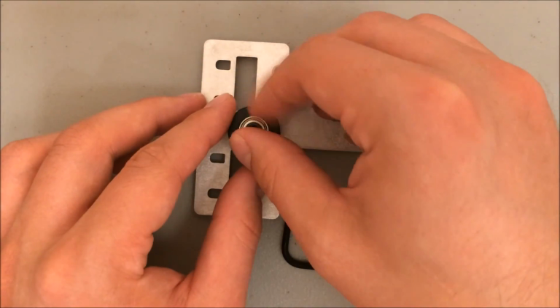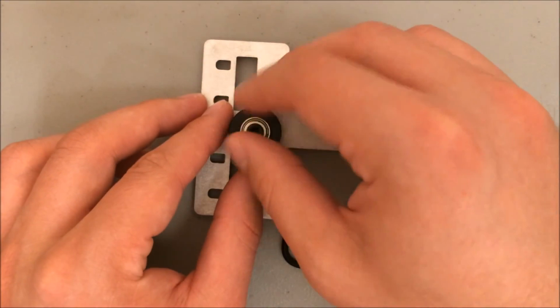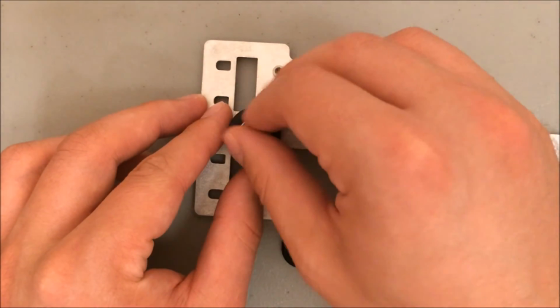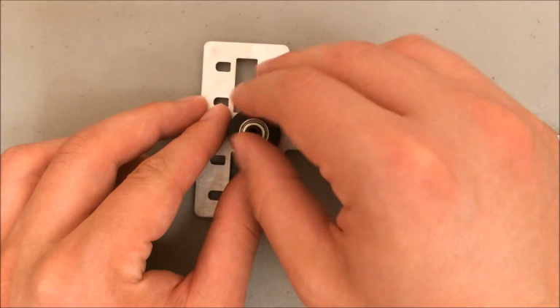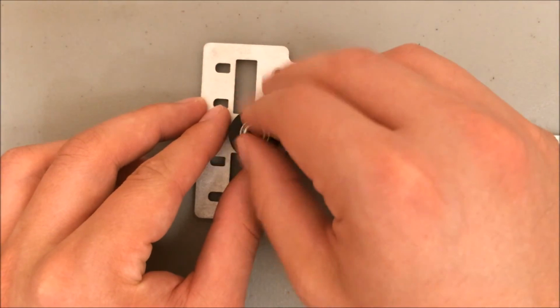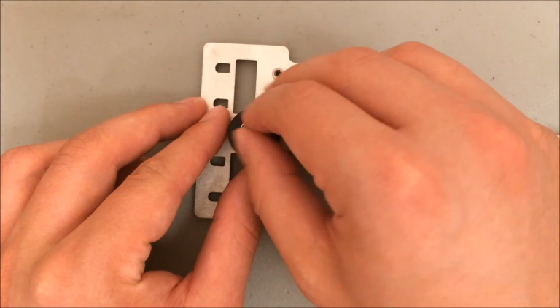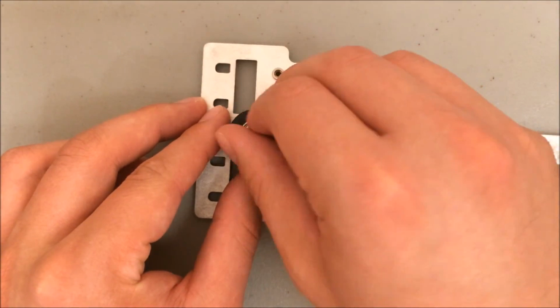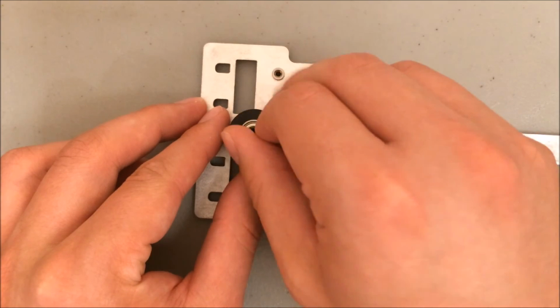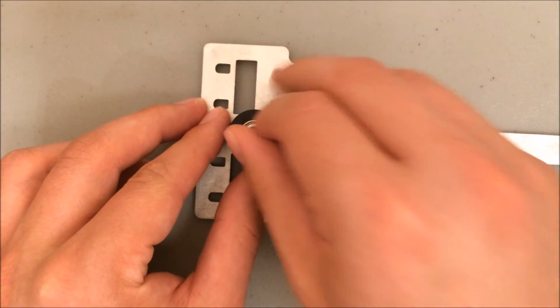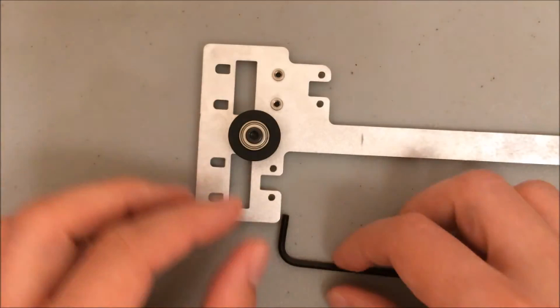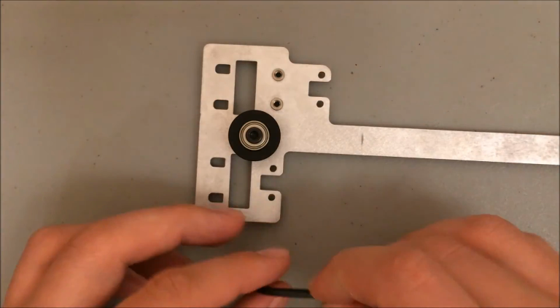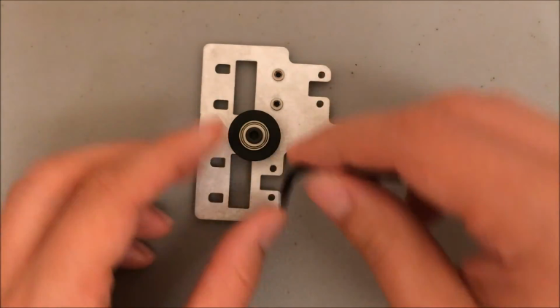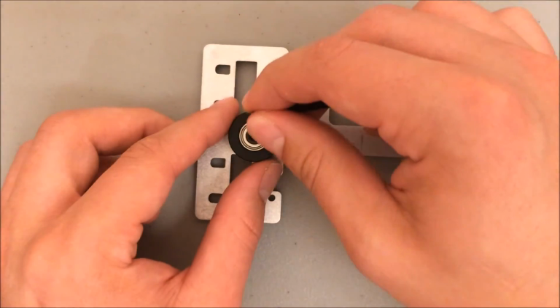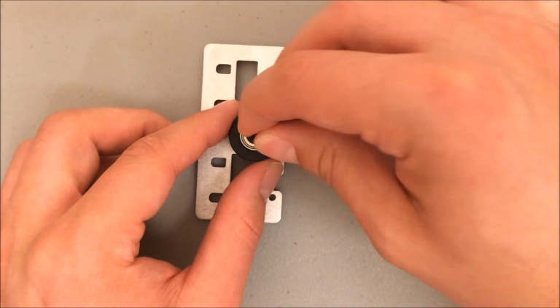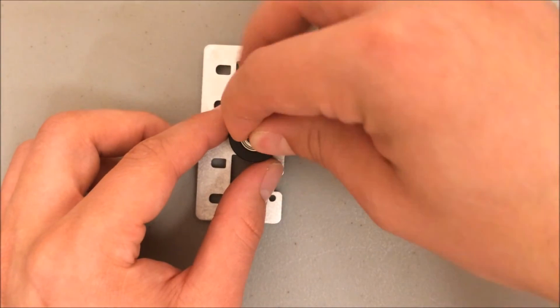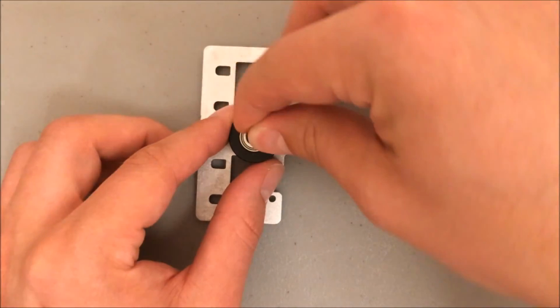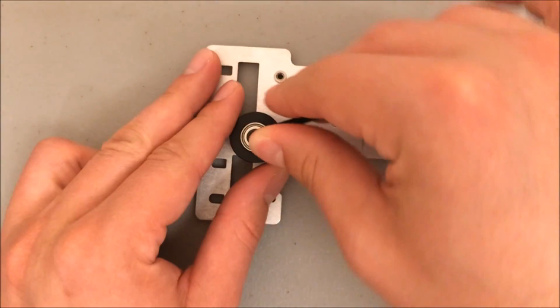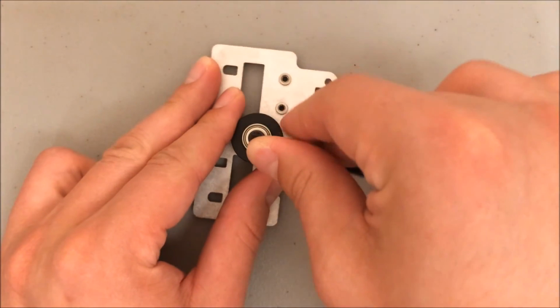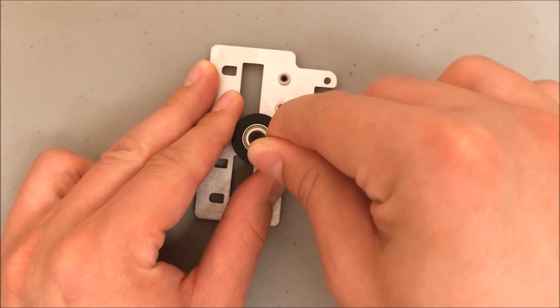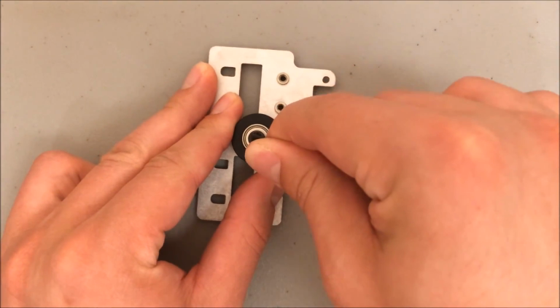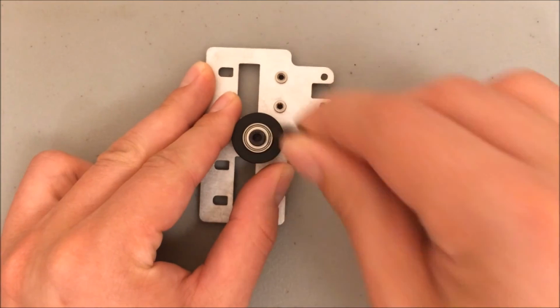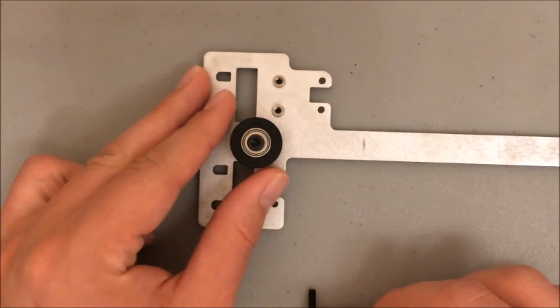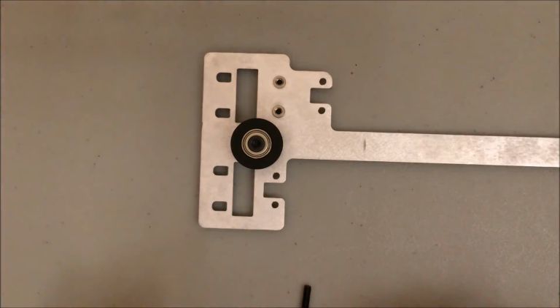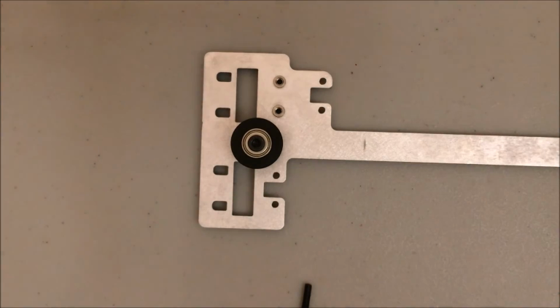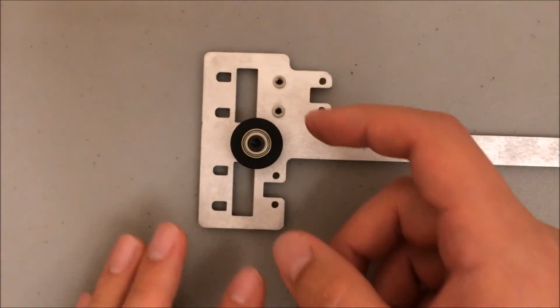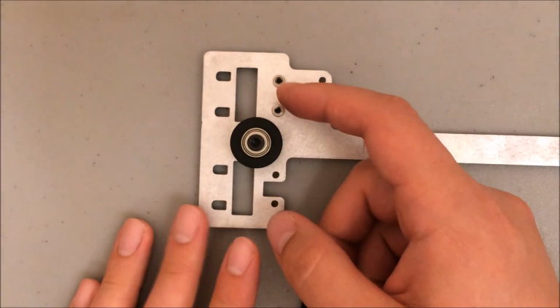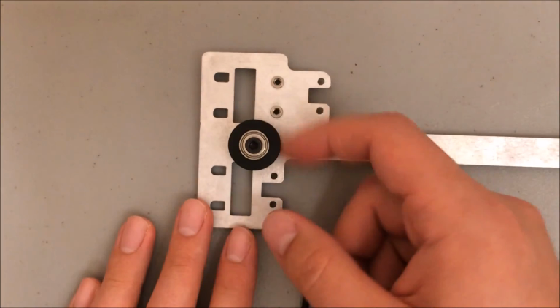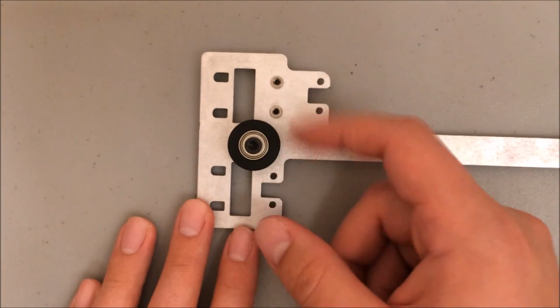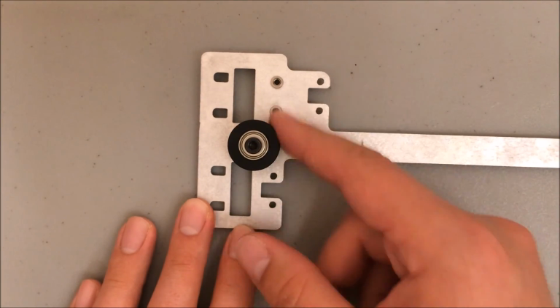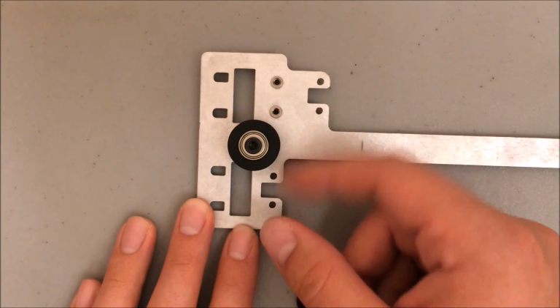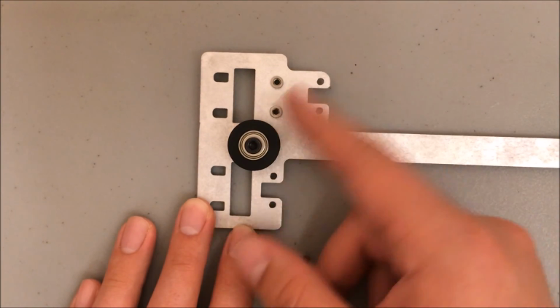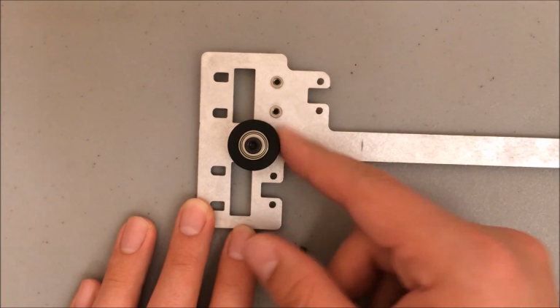Tighten it by hand to get it started, and then make it firm using your allen wrench. You should still be able to spin the wheel — that pulley should spin freely.